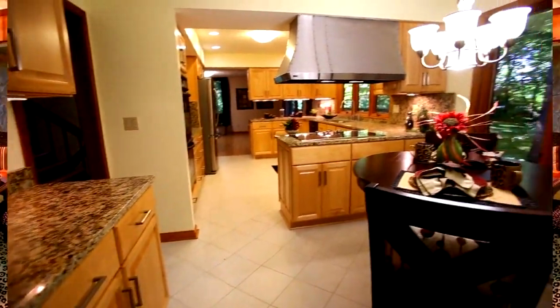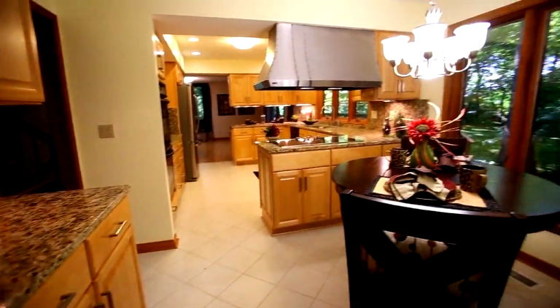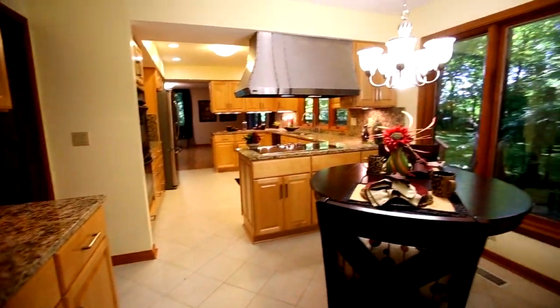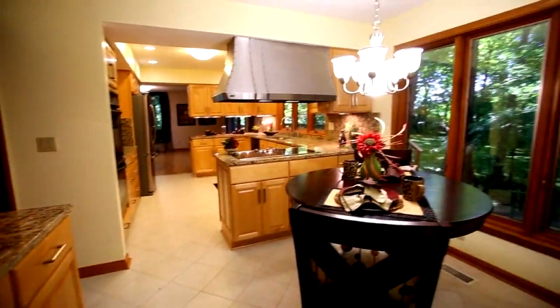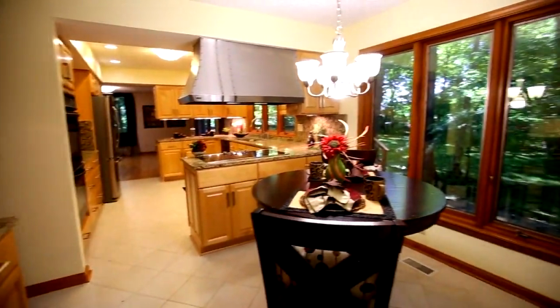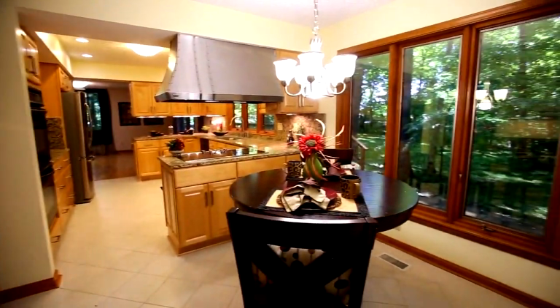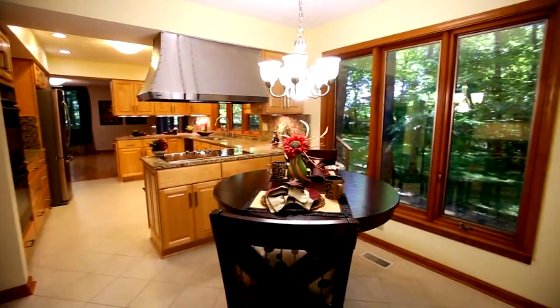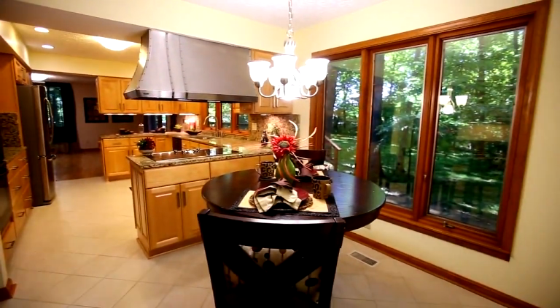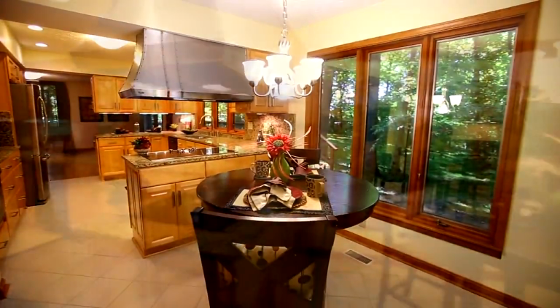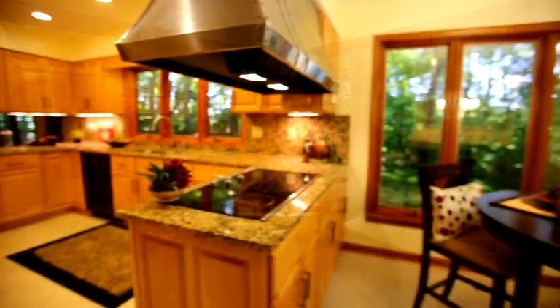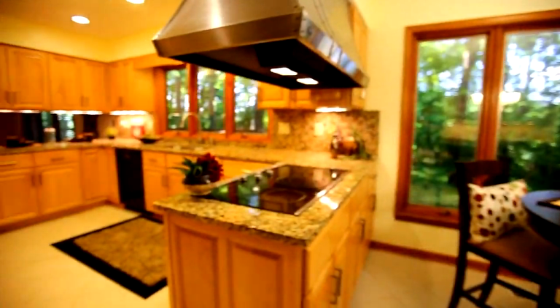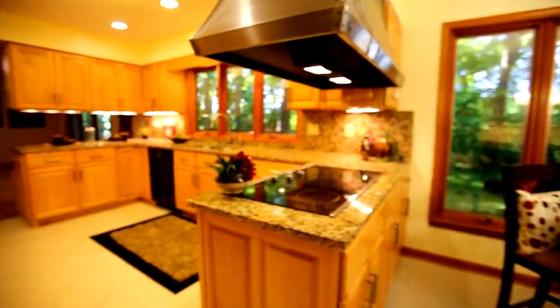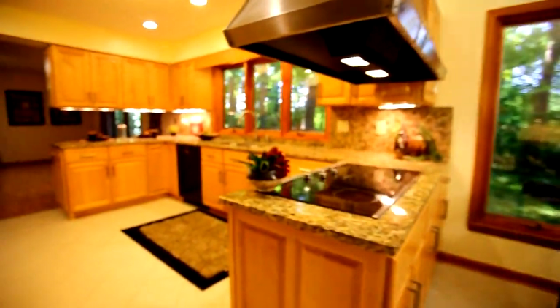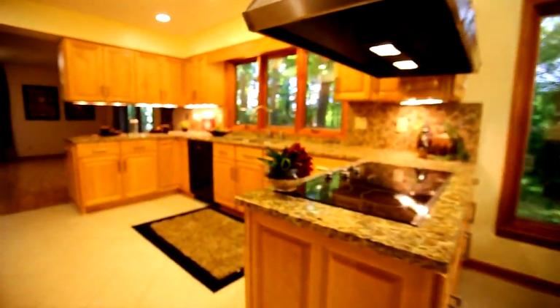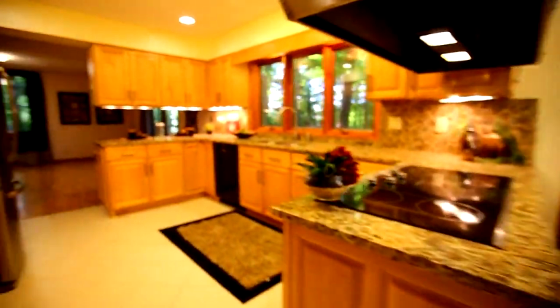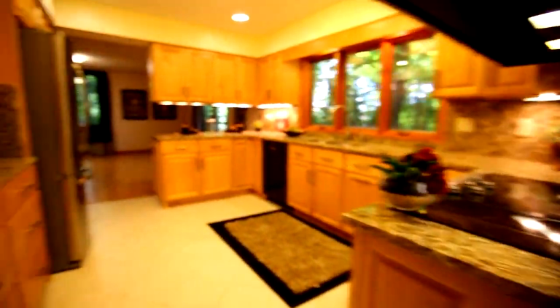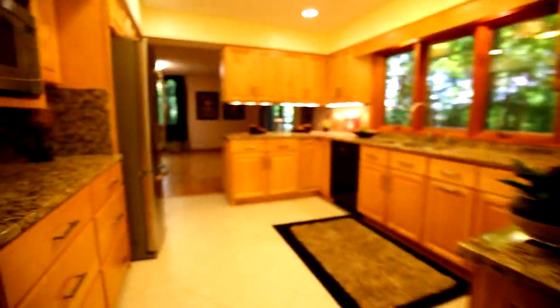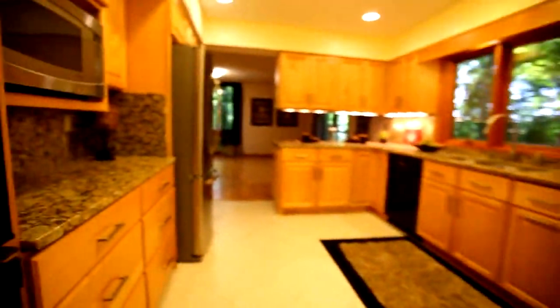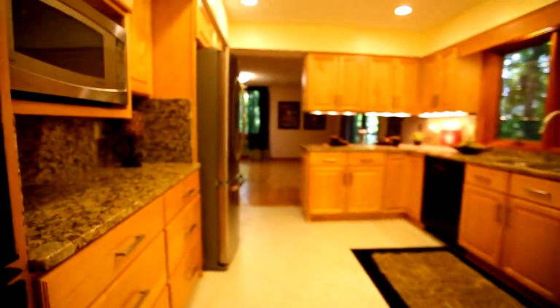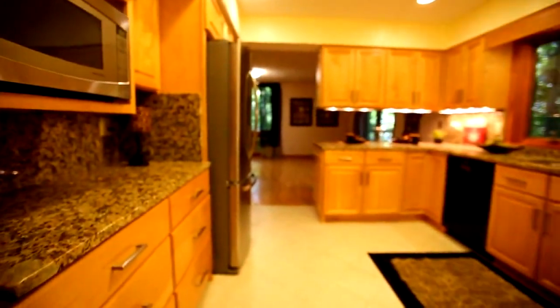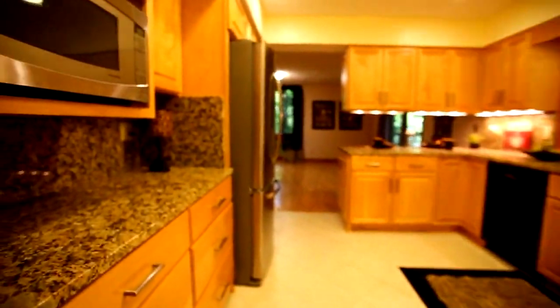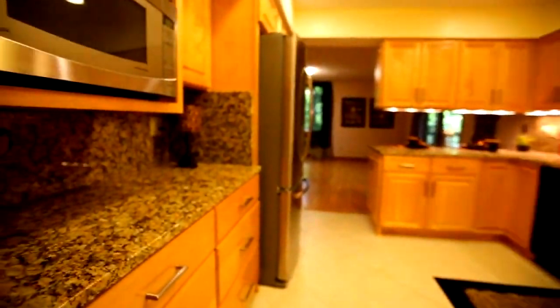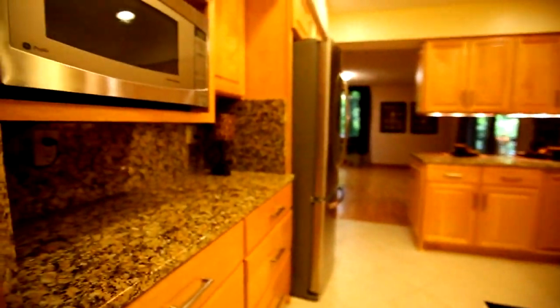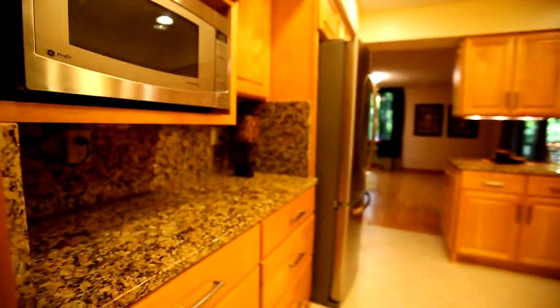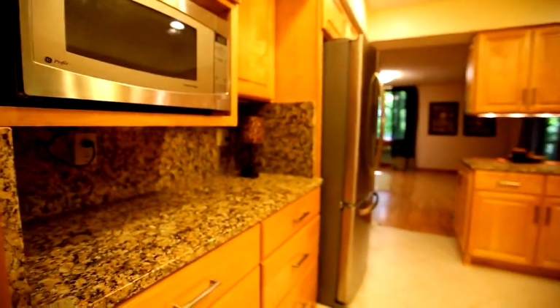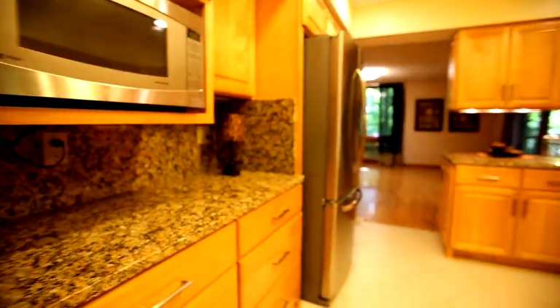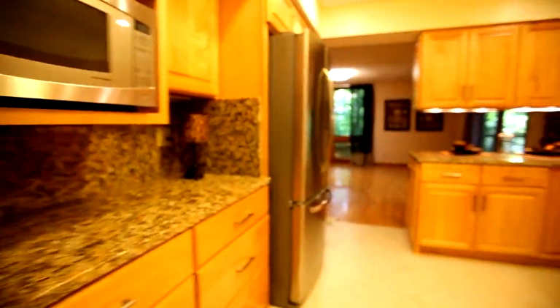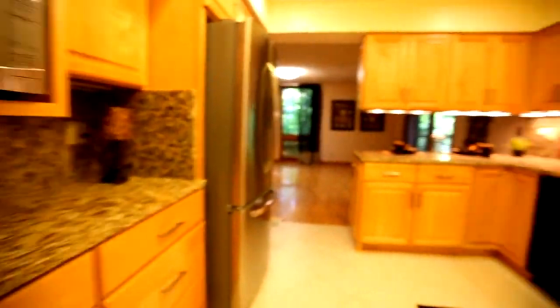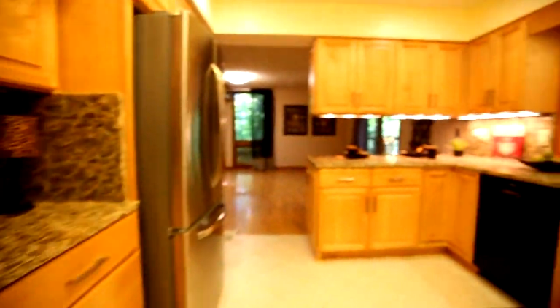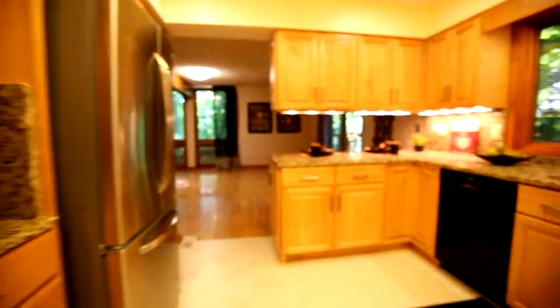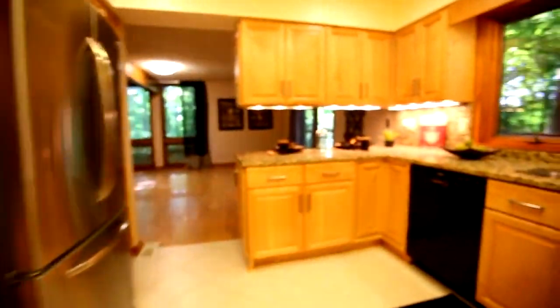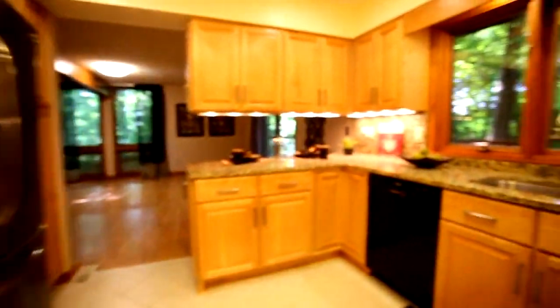Next to the dining room you will find the eat-in kitchen. The eat-in kitchen boasts granite countertops, stainless steel appliances, and maple cabinets and rollers.